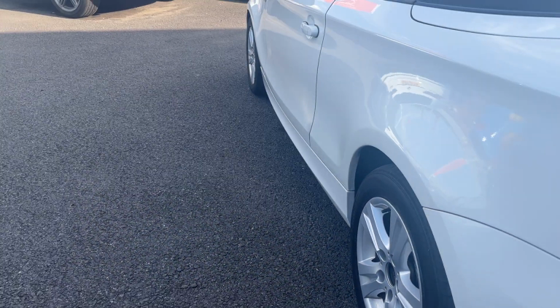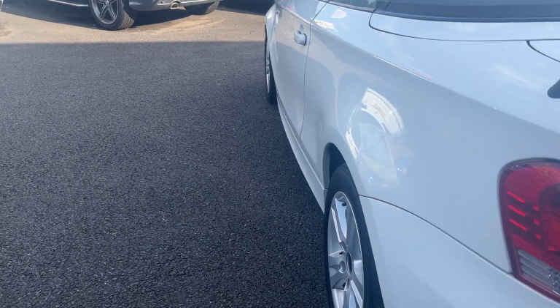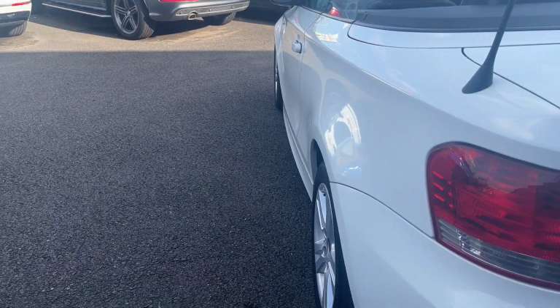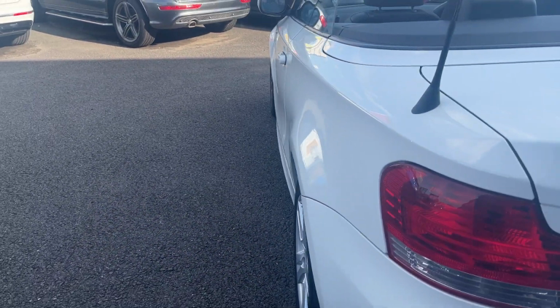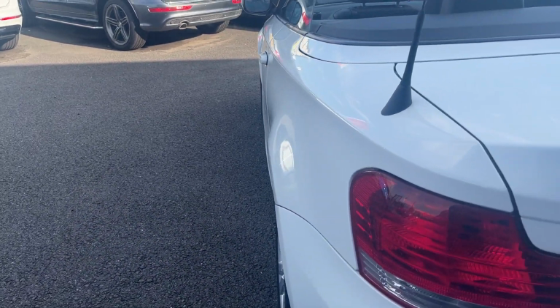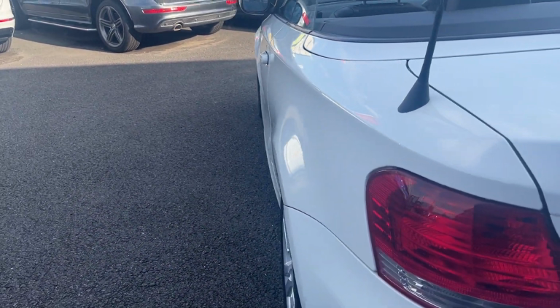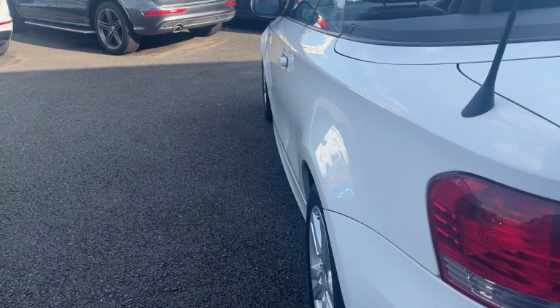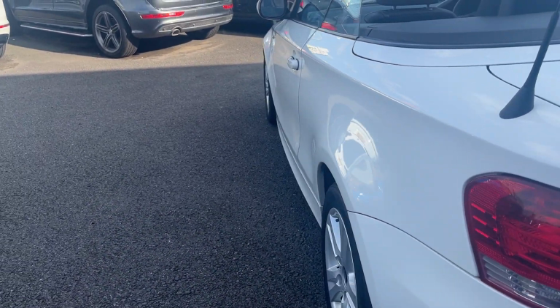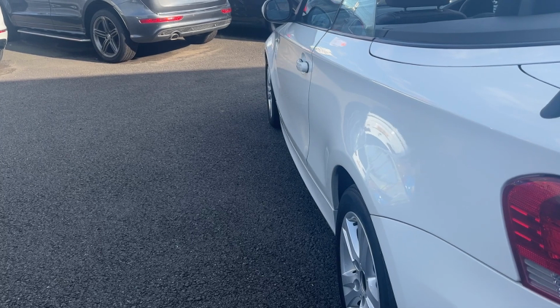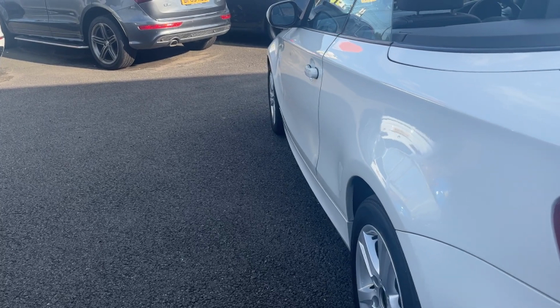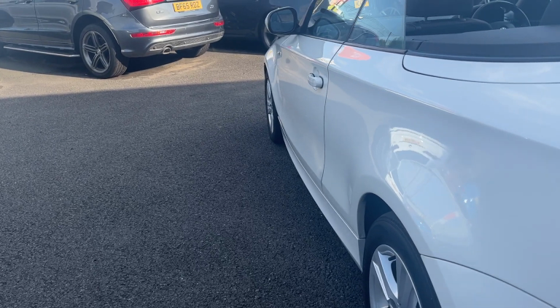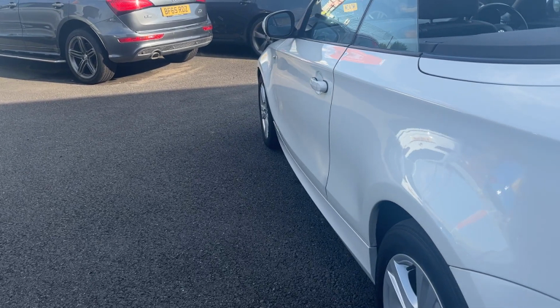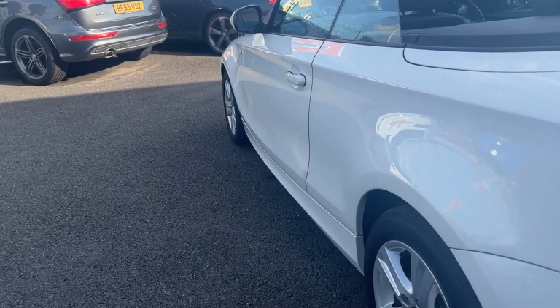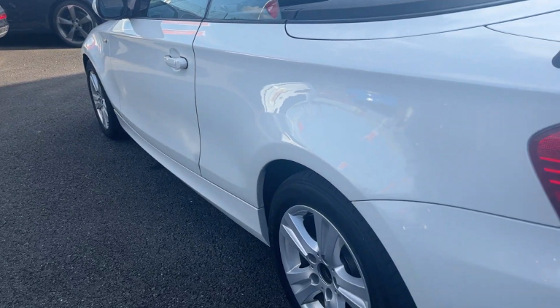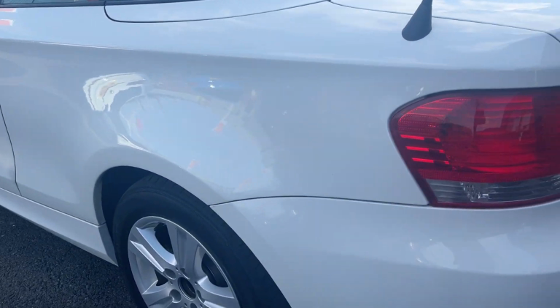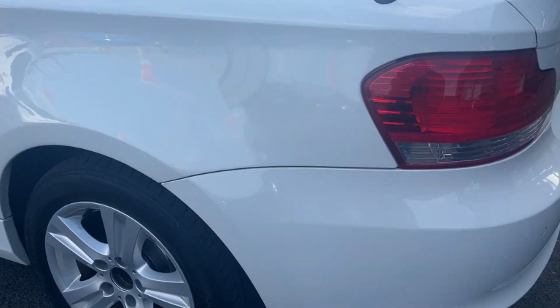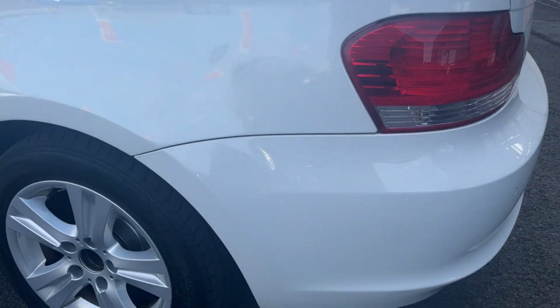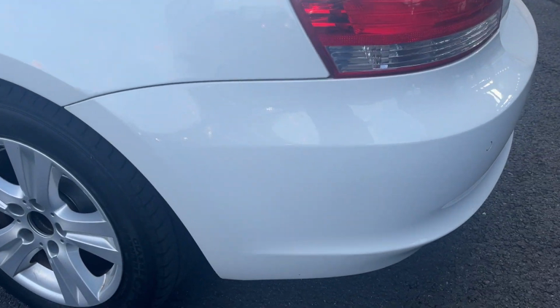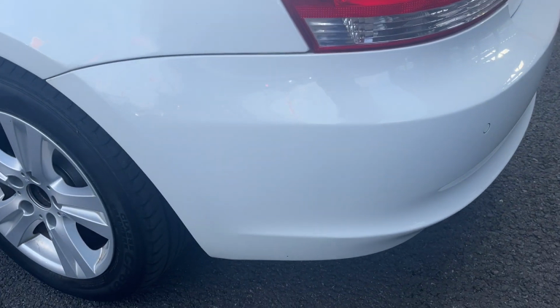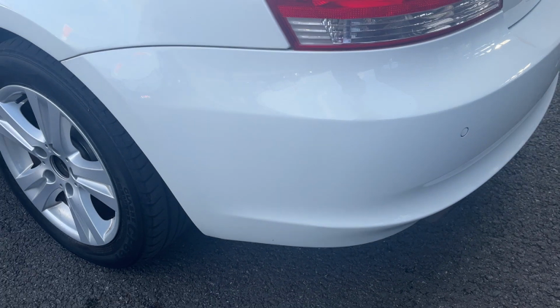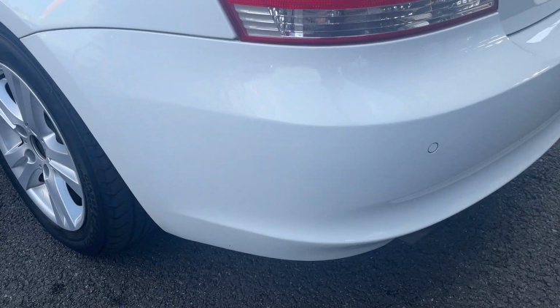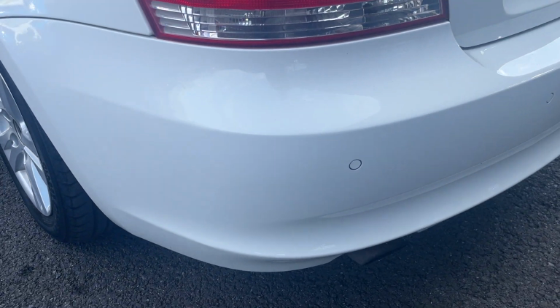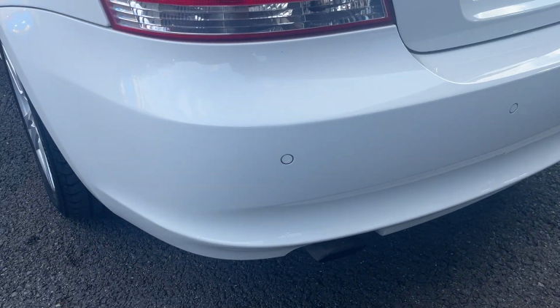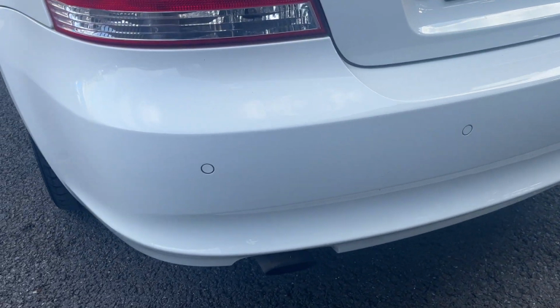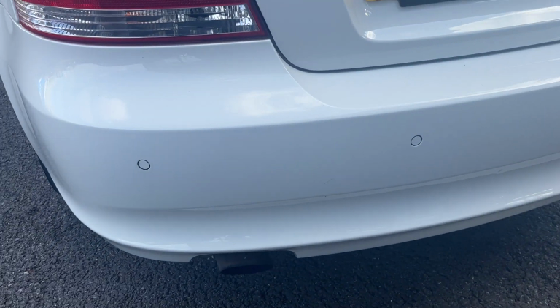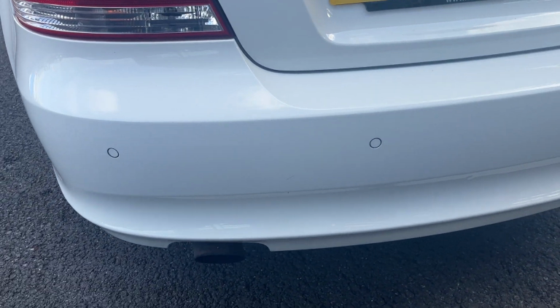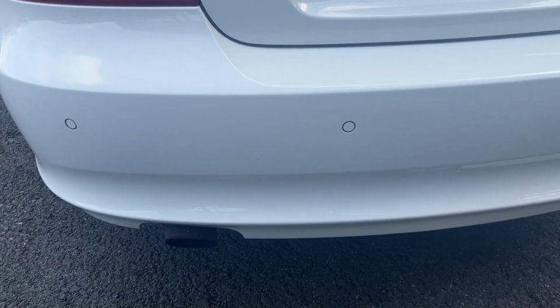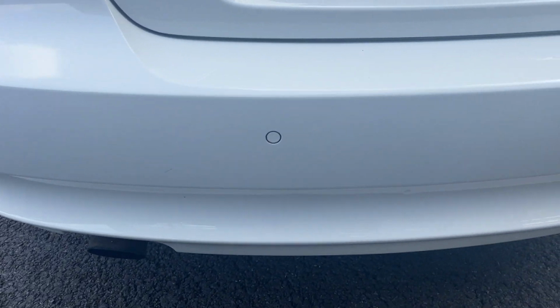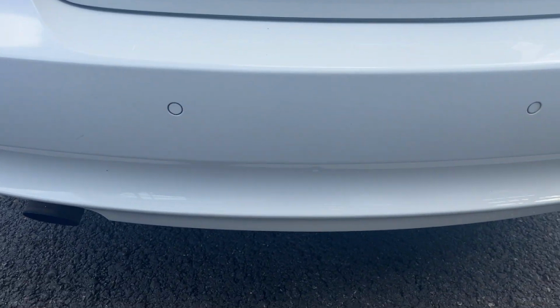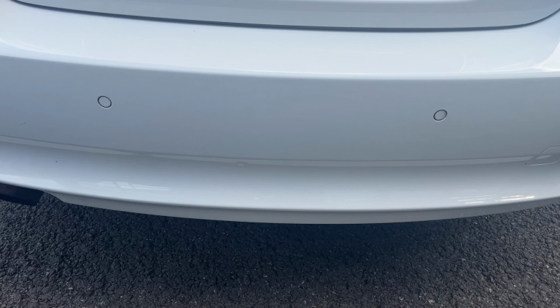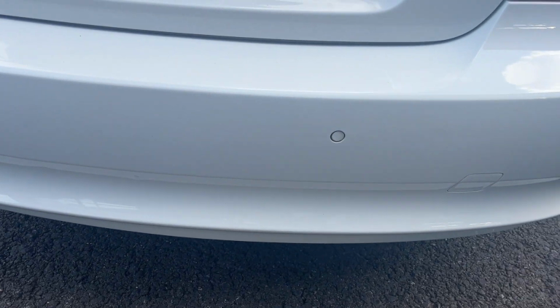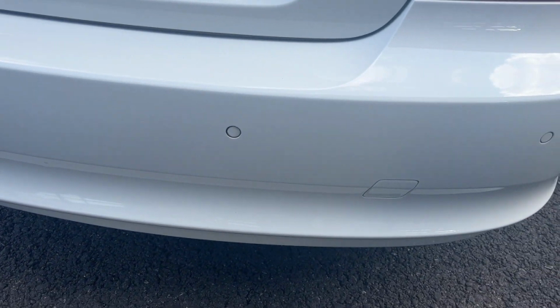Looking down the near side now from rear to front, rear quarters are good, the door is good, and the wing is good. Moving around the rear now, checking out the rear bumper and lower plastics. As you can see, other than age-related wear and tear, the bumper looks pretty good.